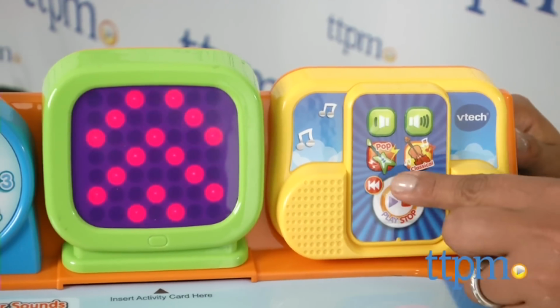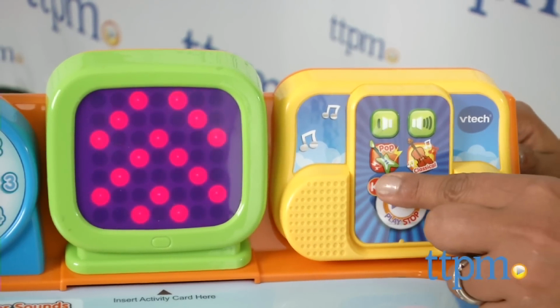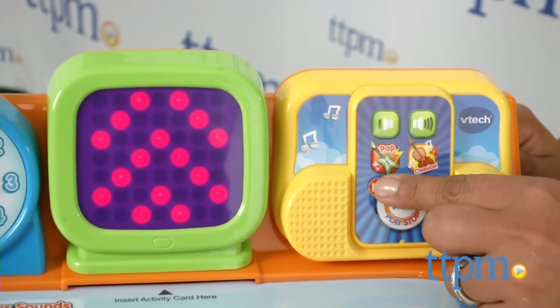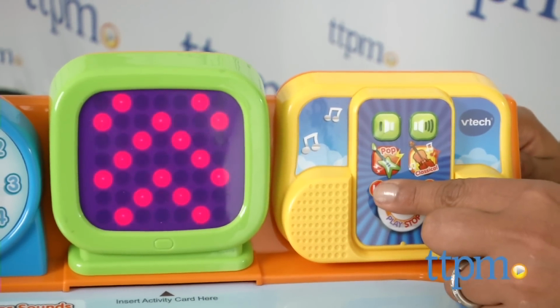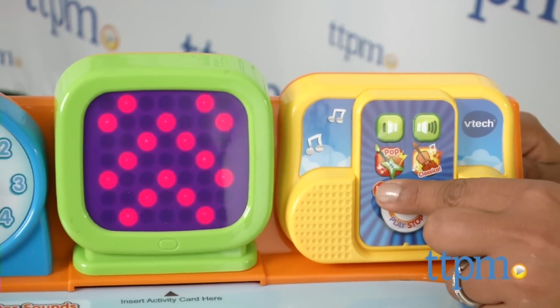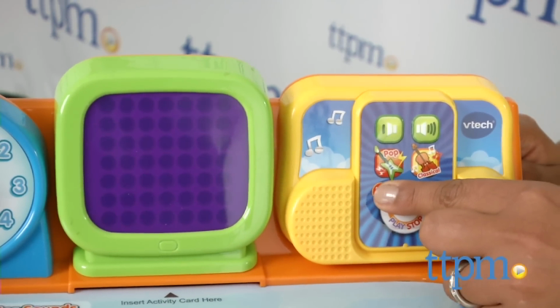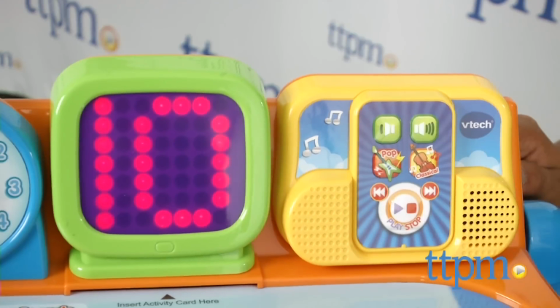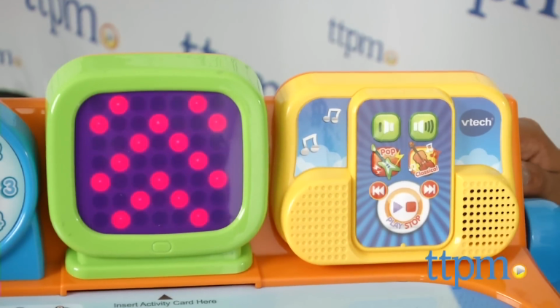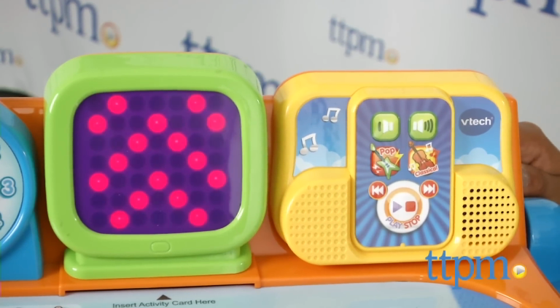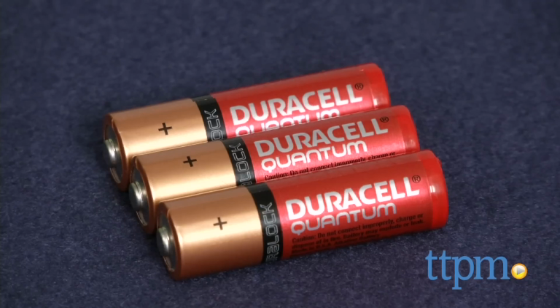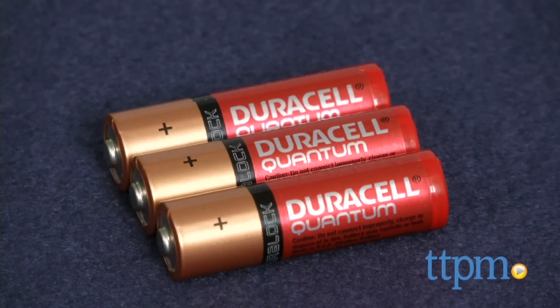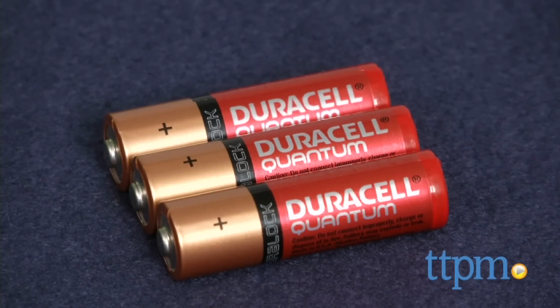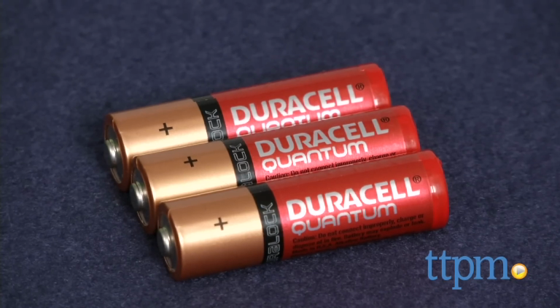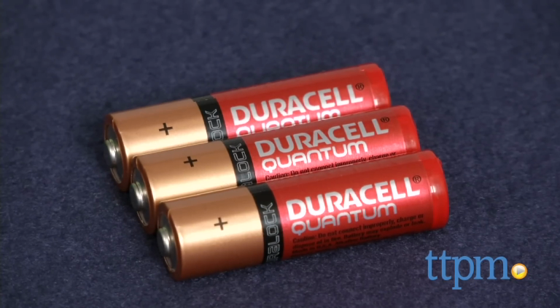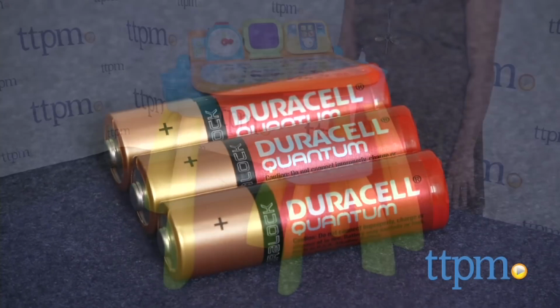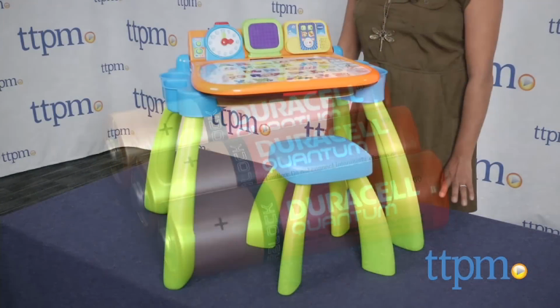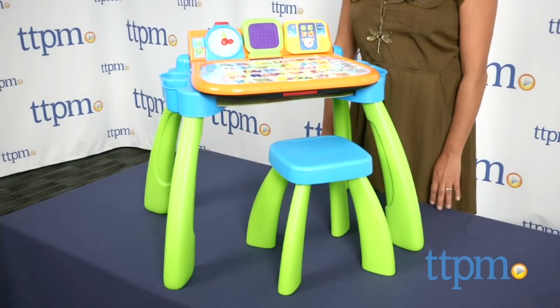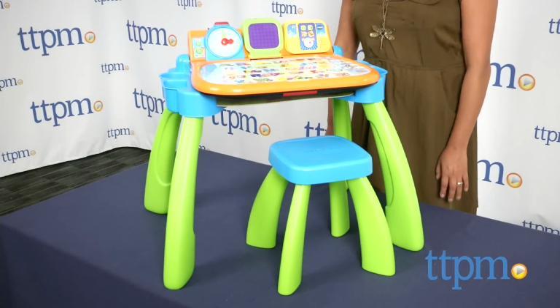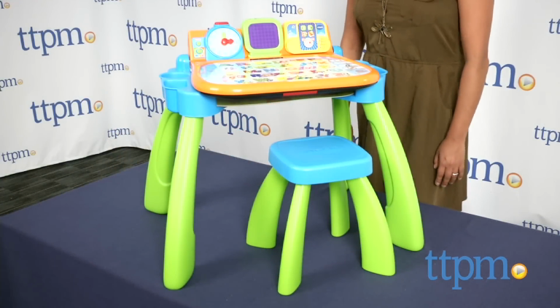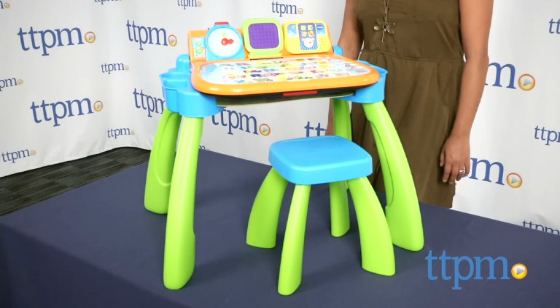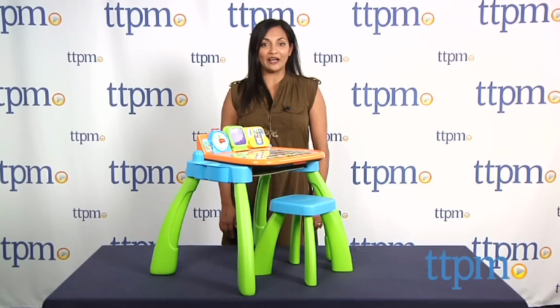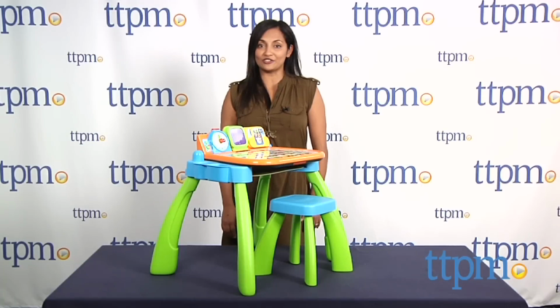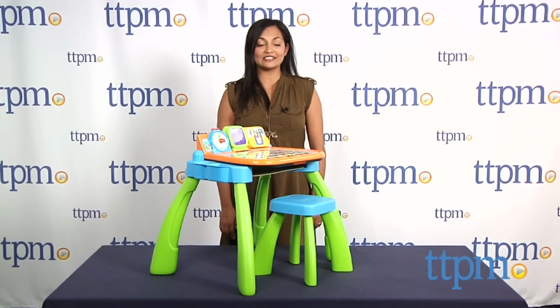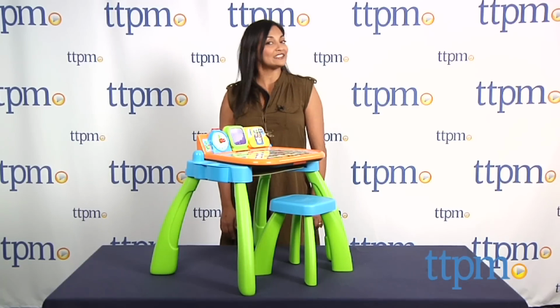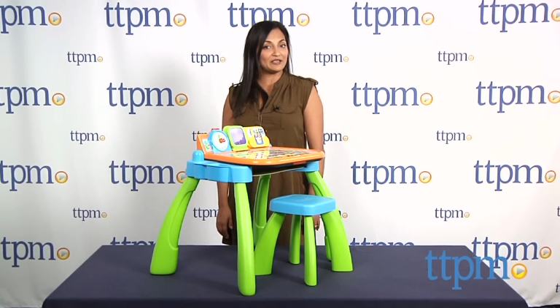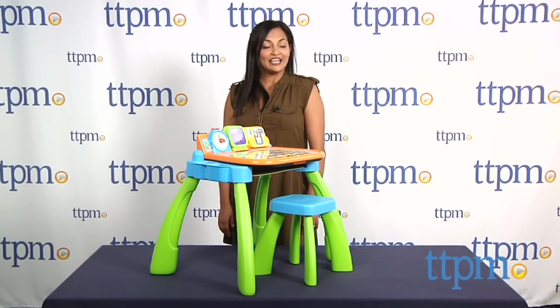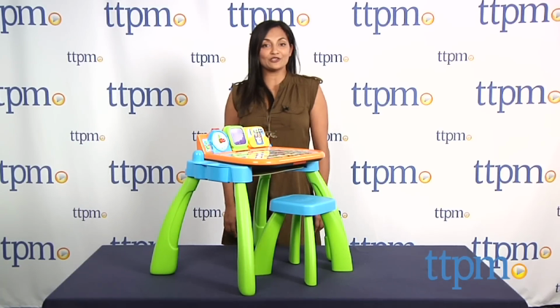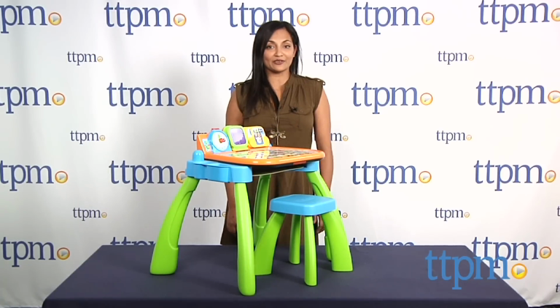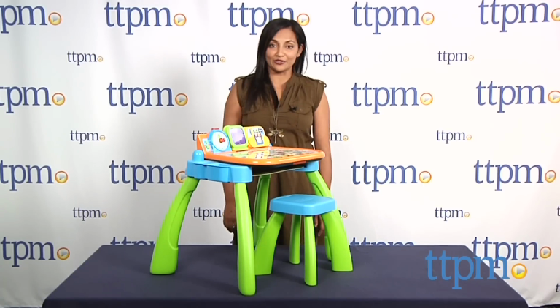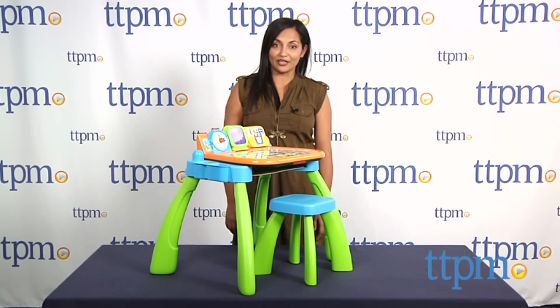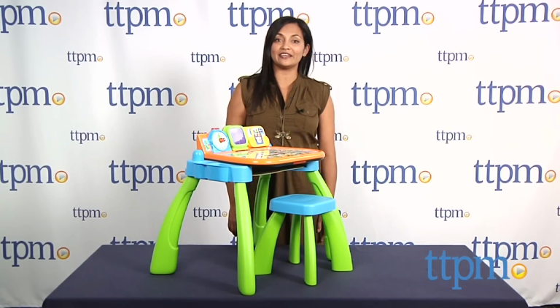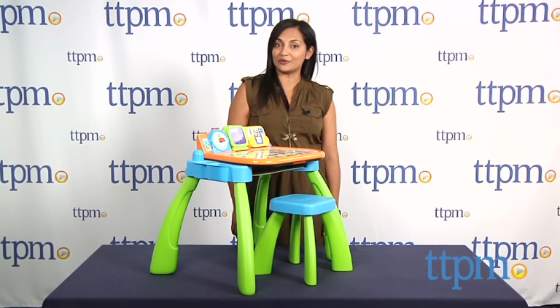The VTech Touch and Learn Activity Desk is for ages 3-6 and requires 3 AA batteries which are not included. This is made by VTech. For more information including where to buy and how much this costs, come find us at TTPM. And make sure to subscribe to our YouTube channel for the latest in toys.